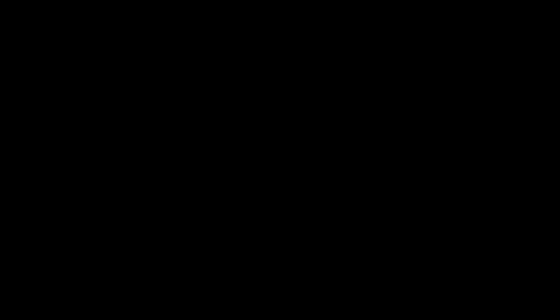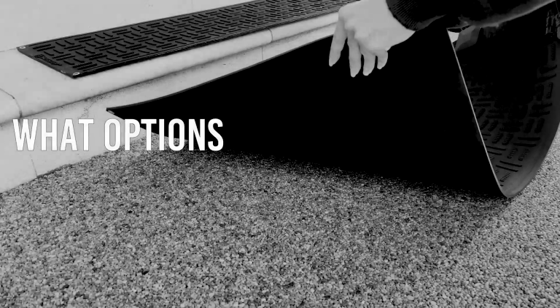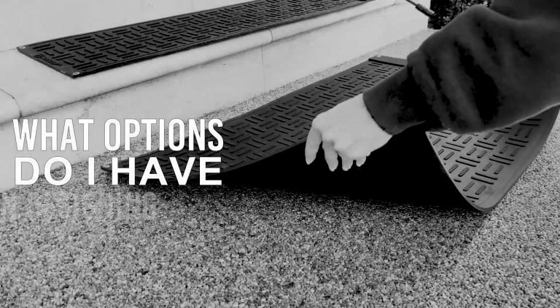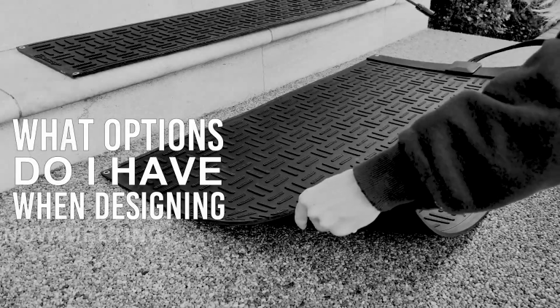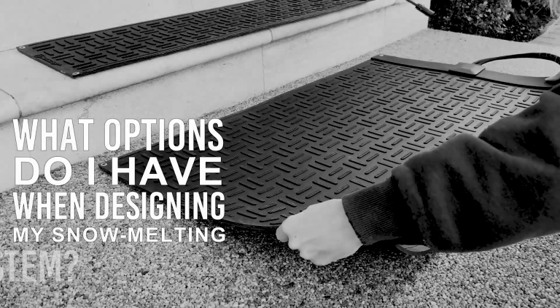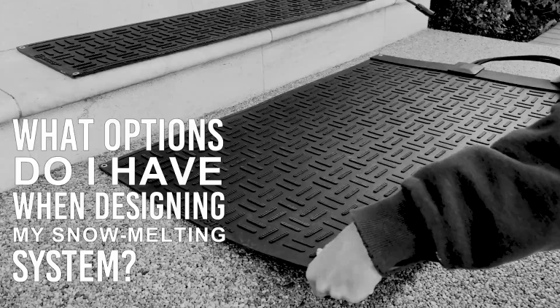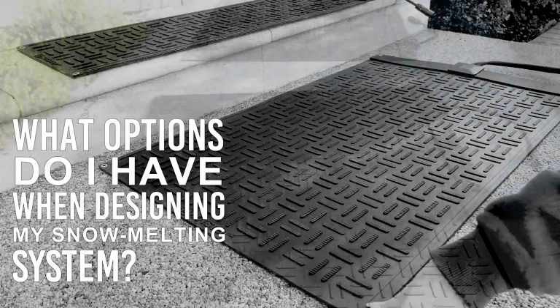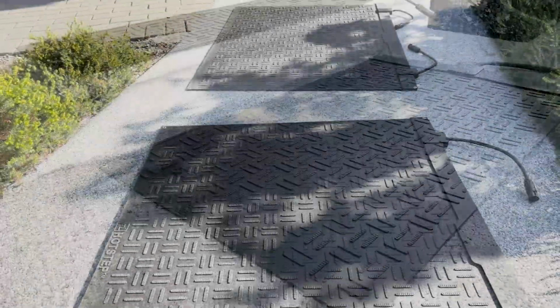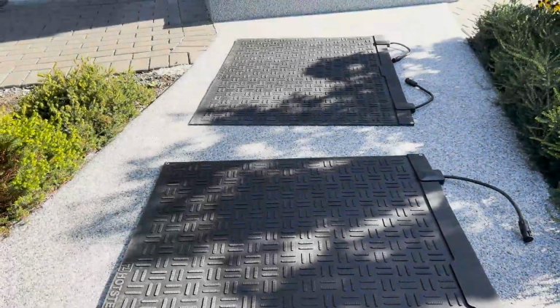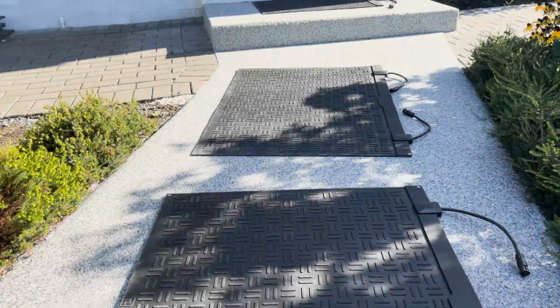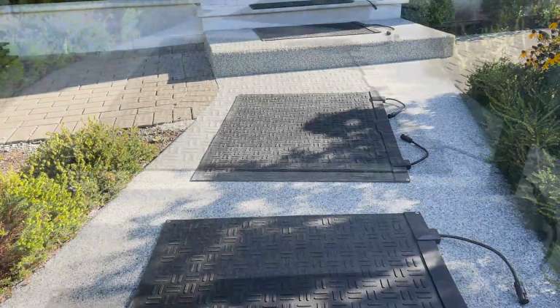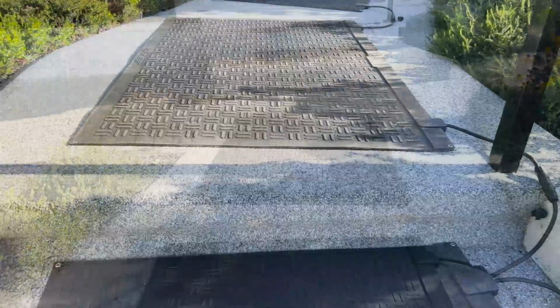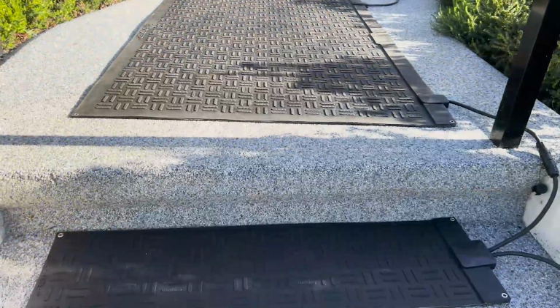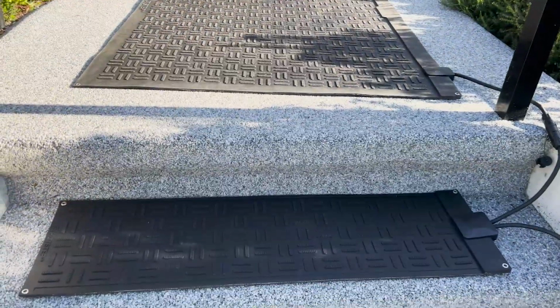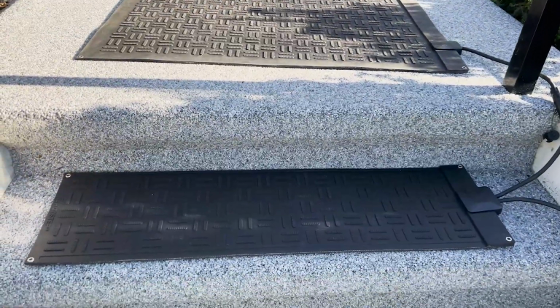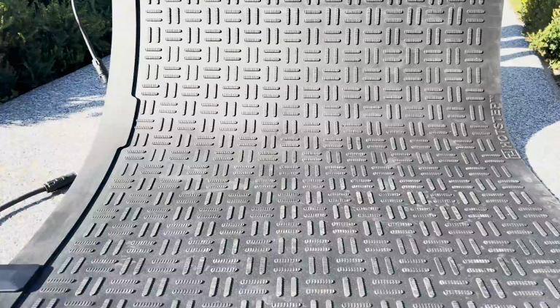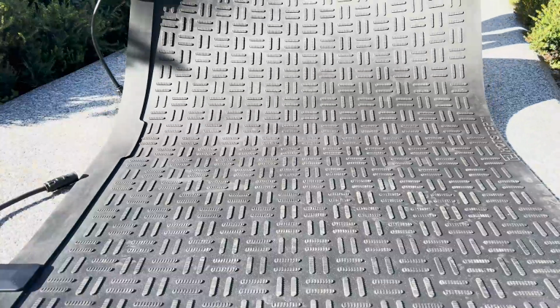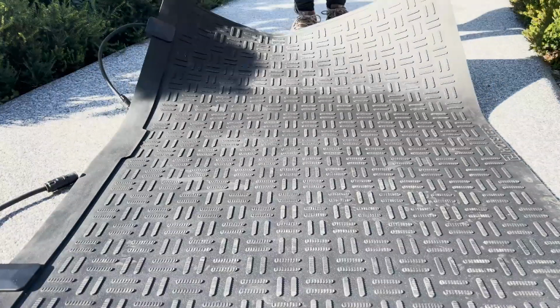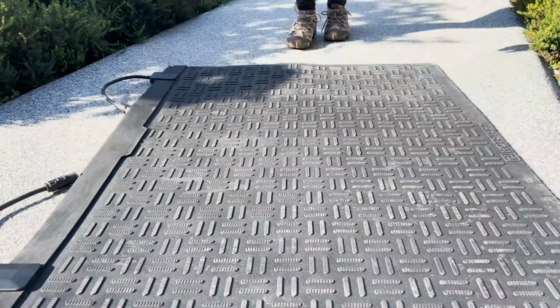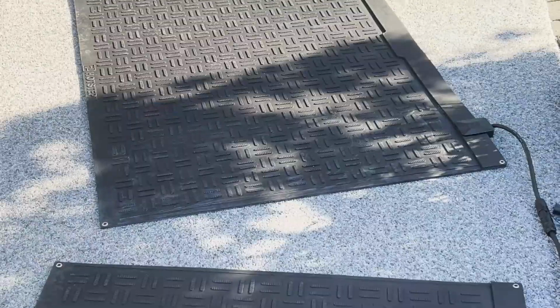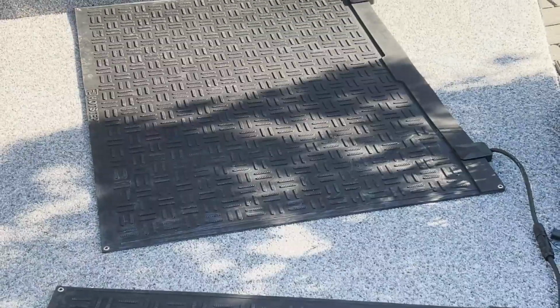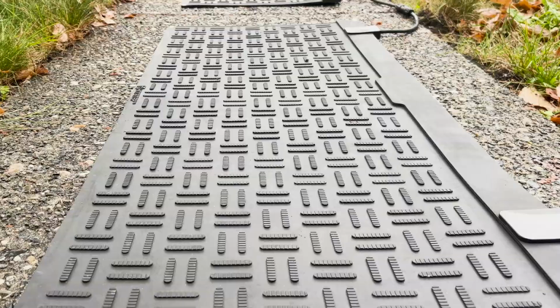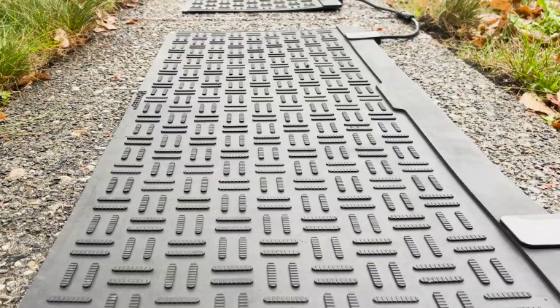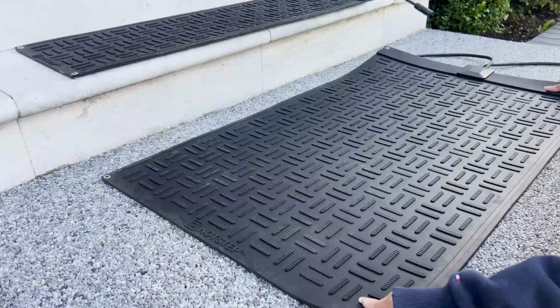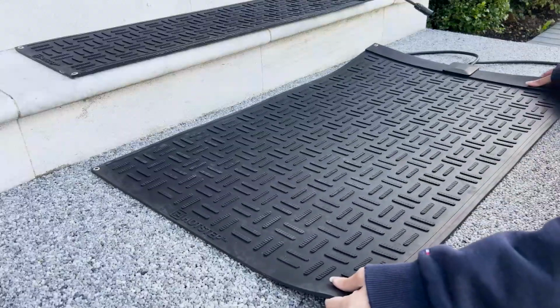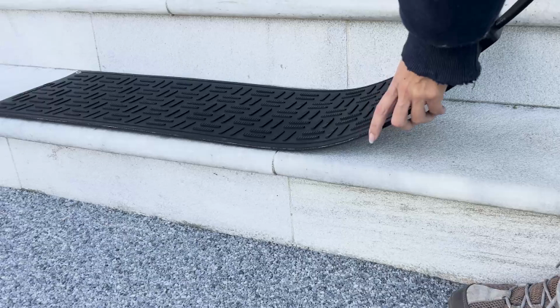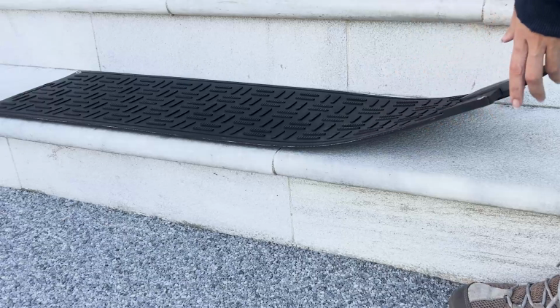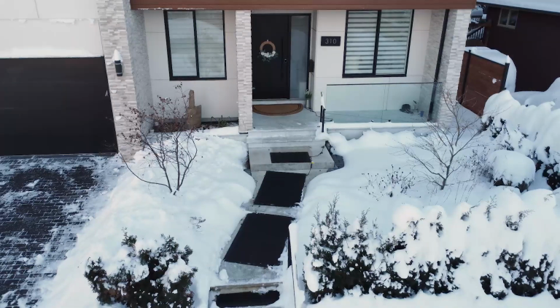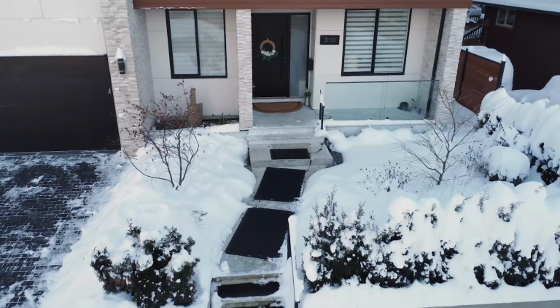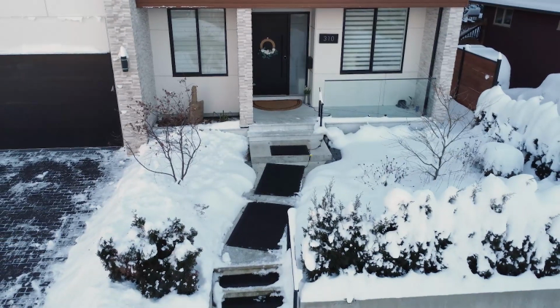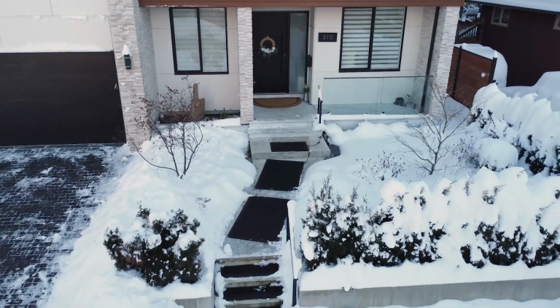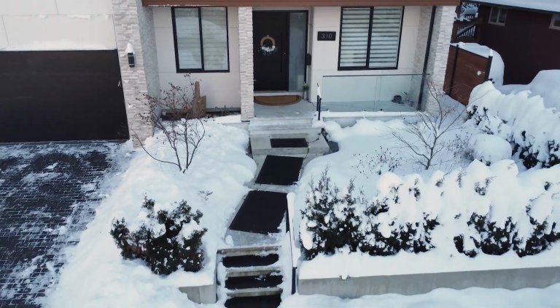What options do I have when designing my snow melting system? We have plenty of options. Hot step offers a variety of mats, including the walkway extra large mat, walkway mat, passageway mat, doormat, and stair mat. This means you can choose the perfect fit for your space.